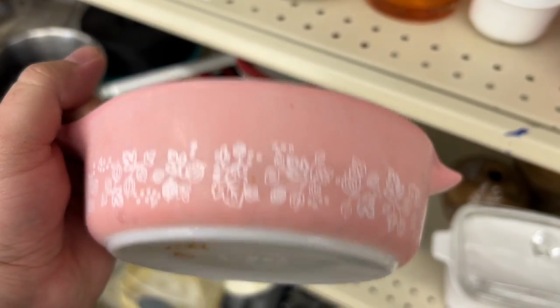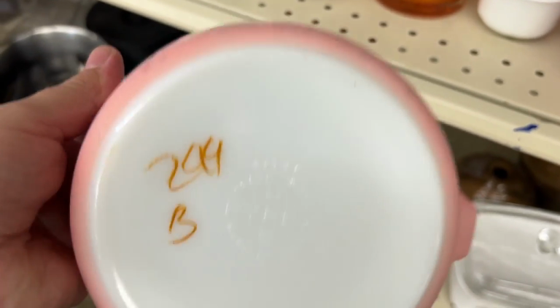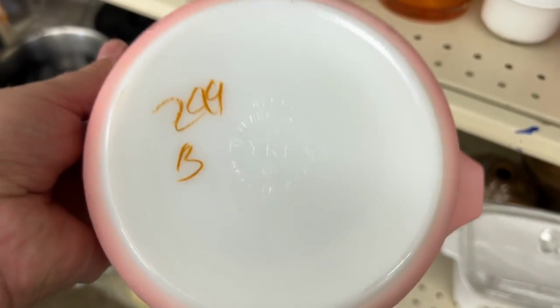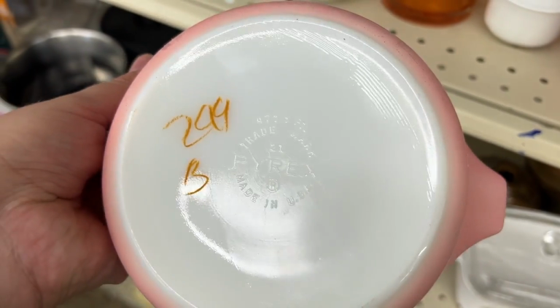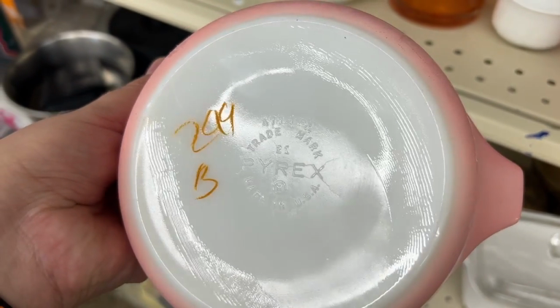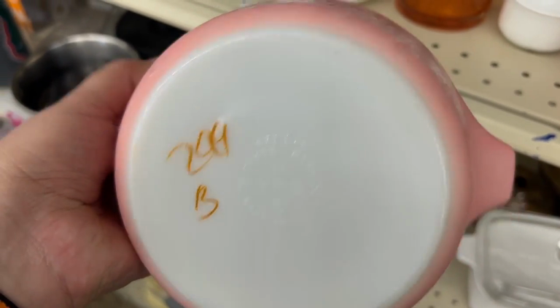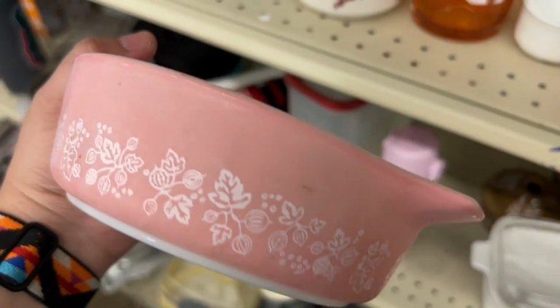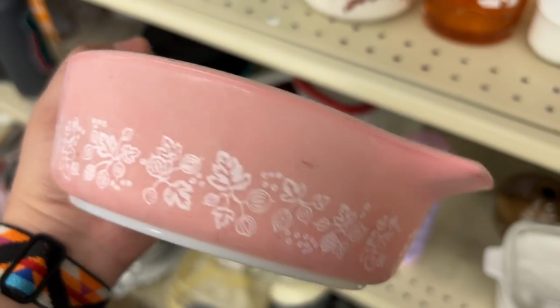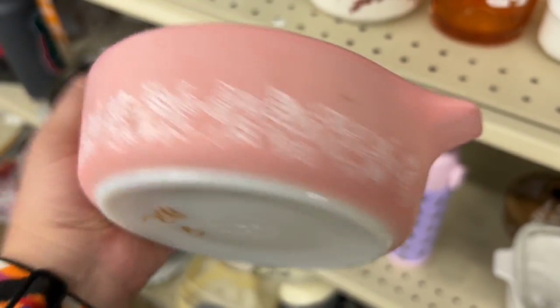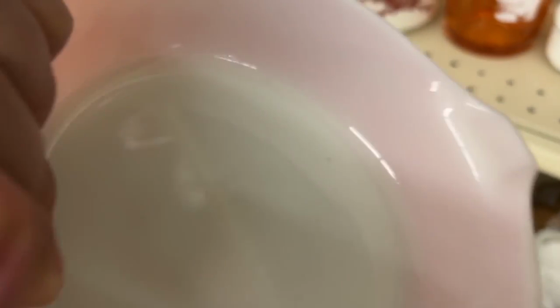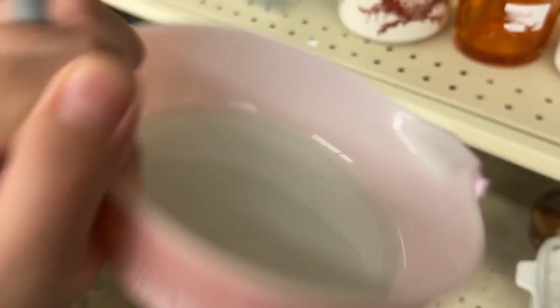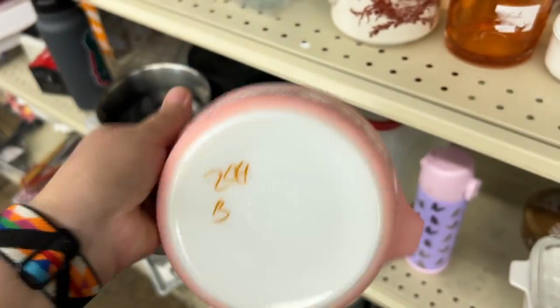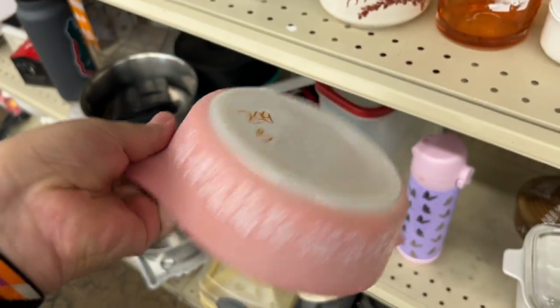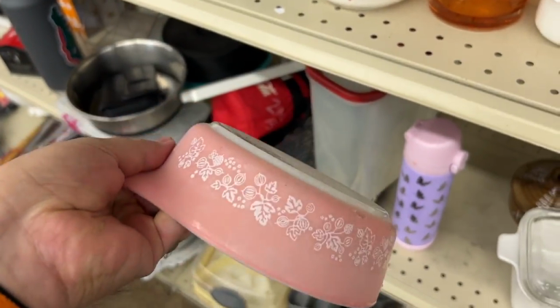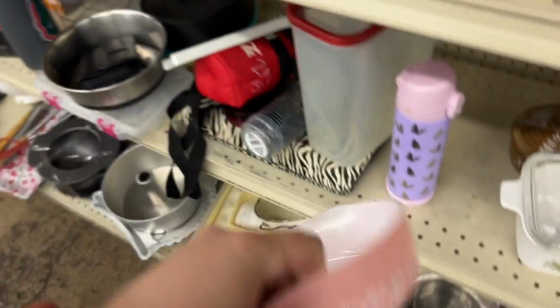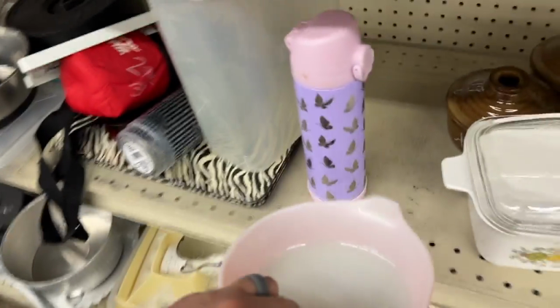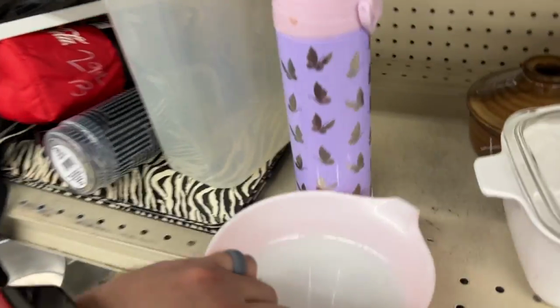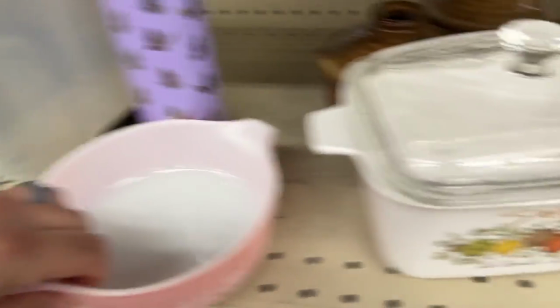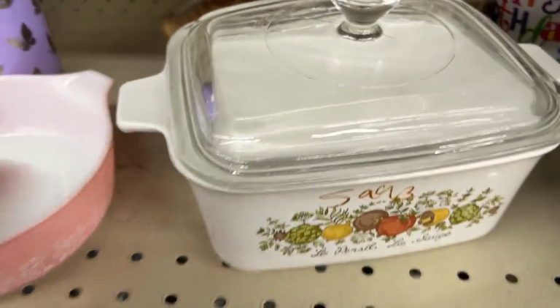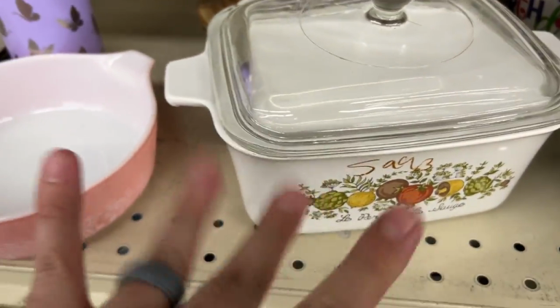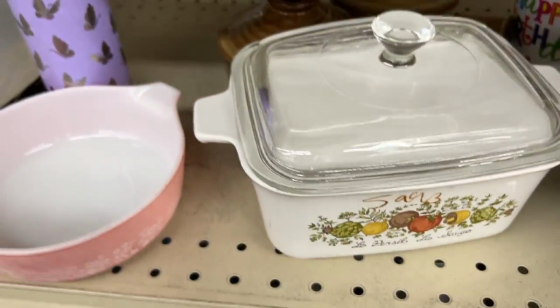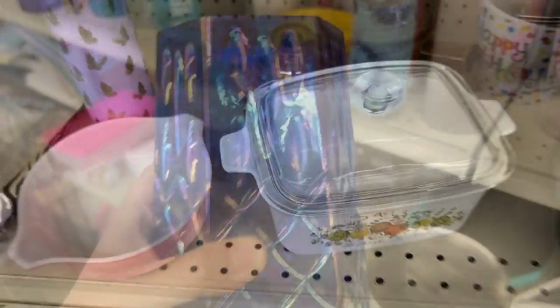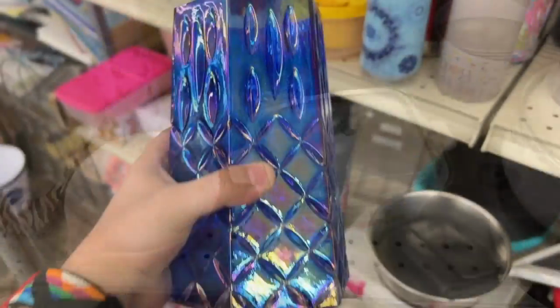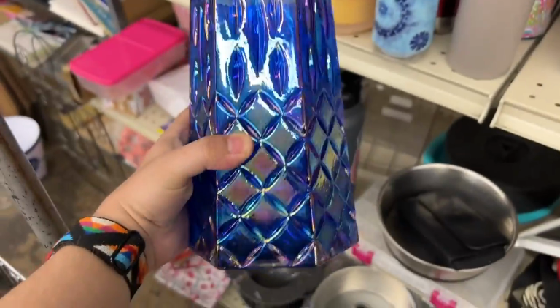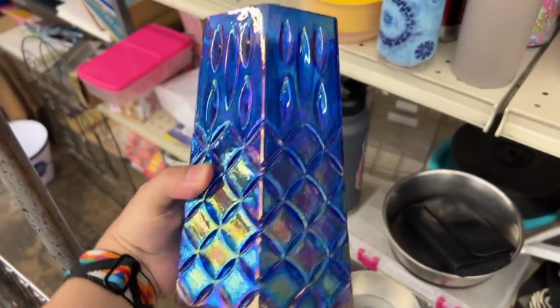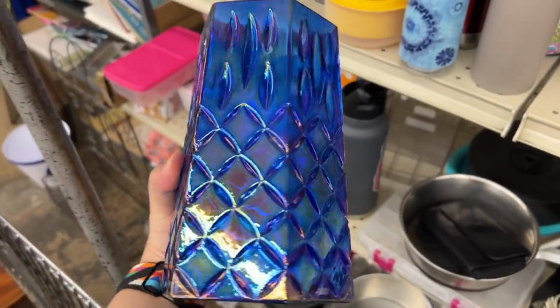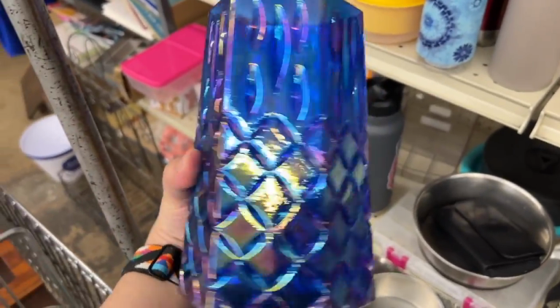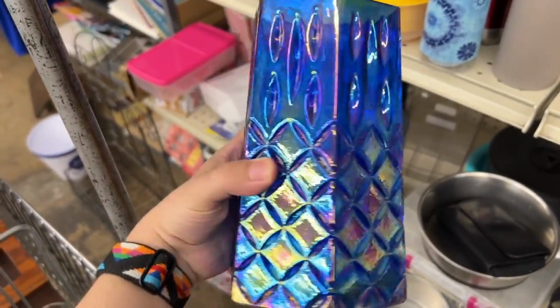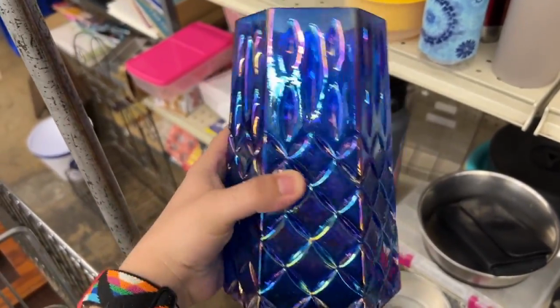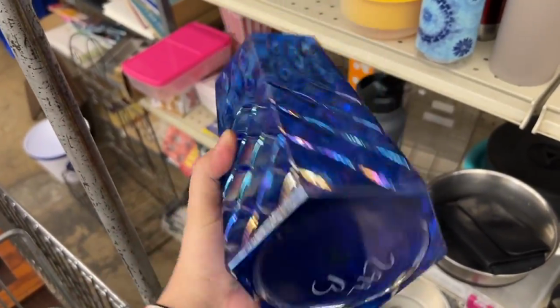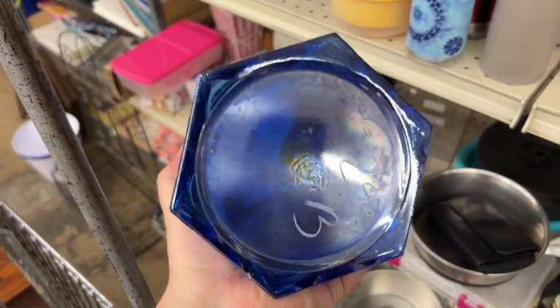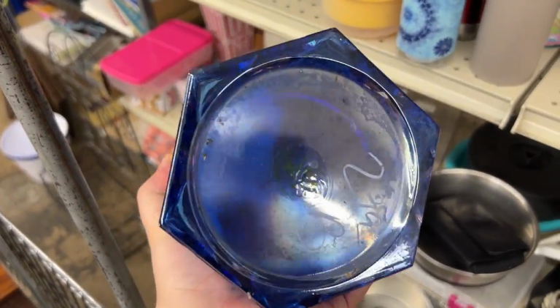I had to leave this pink gooseberry Pyrex because for three dollars it's a great deal, but it's so dishwasher damaged — such a shame.